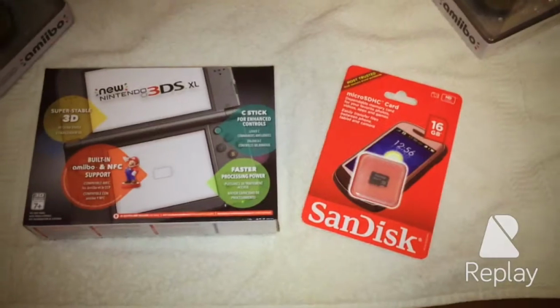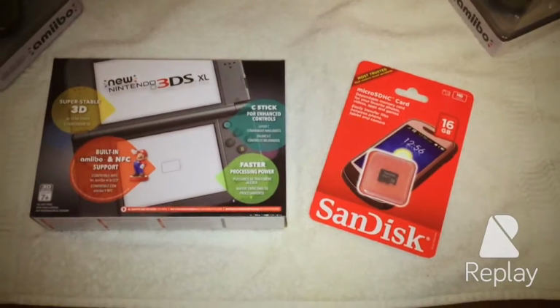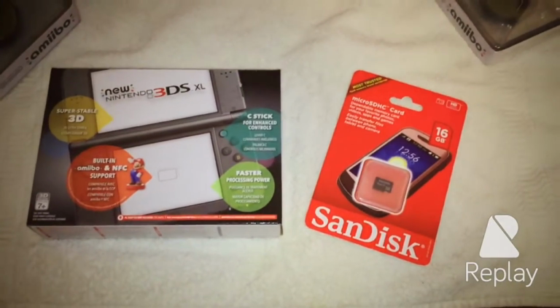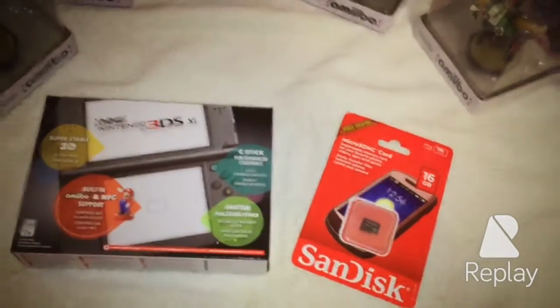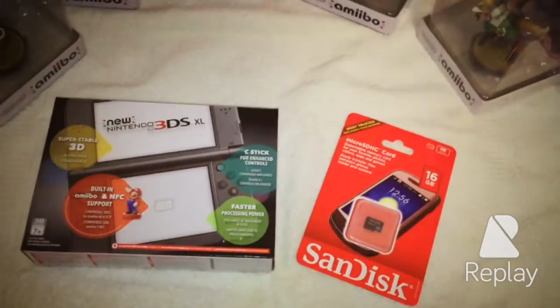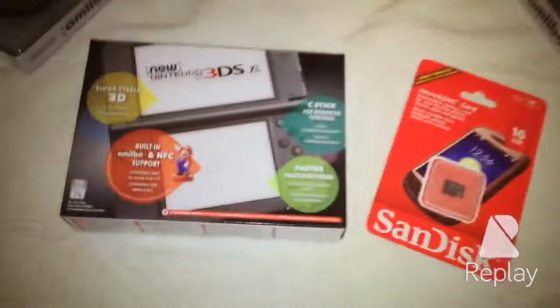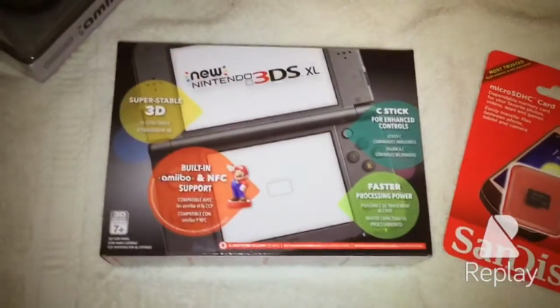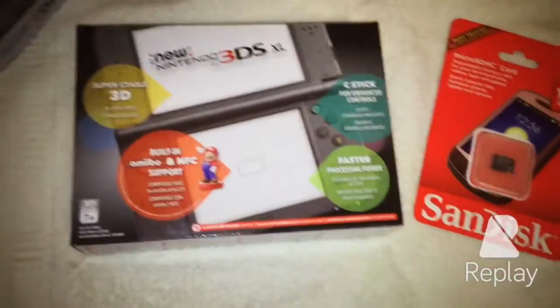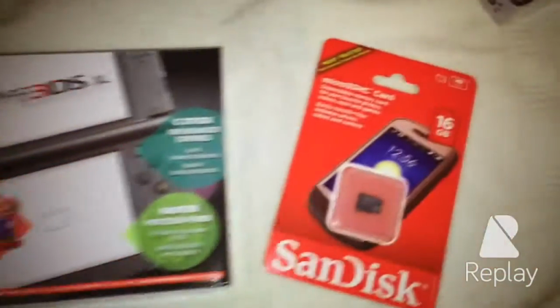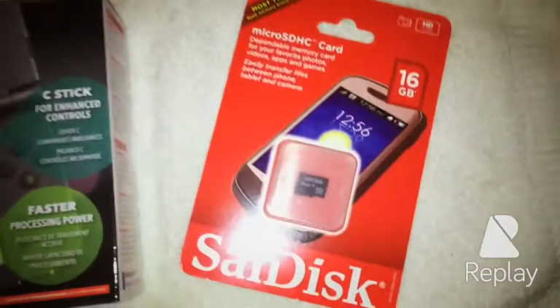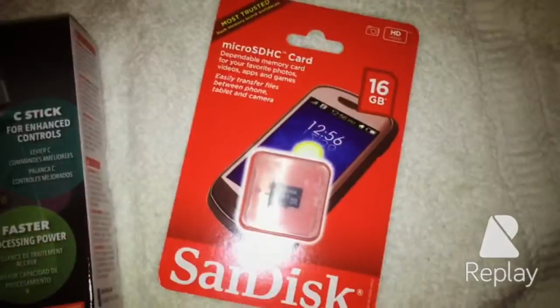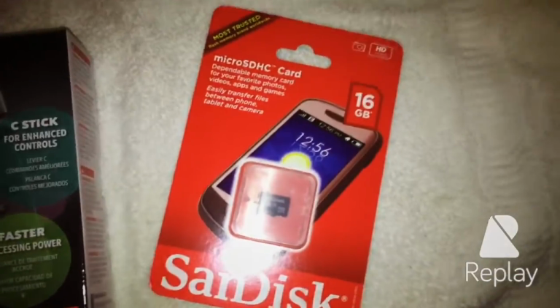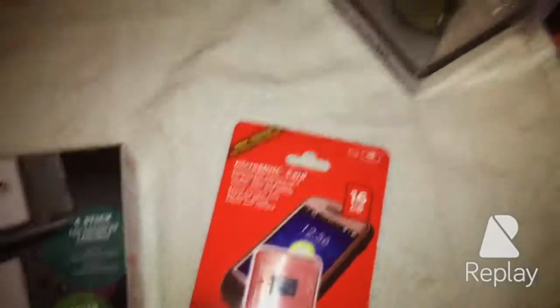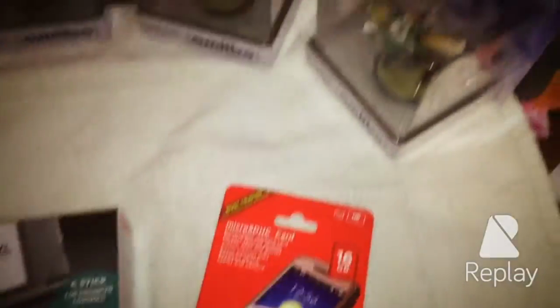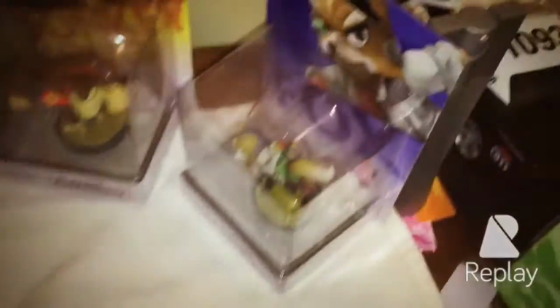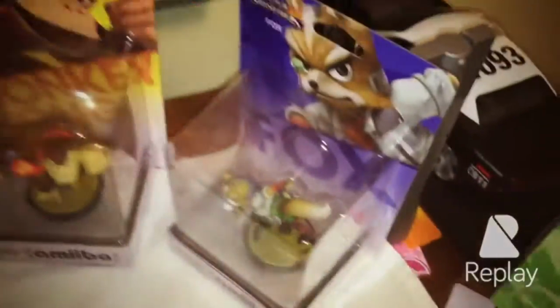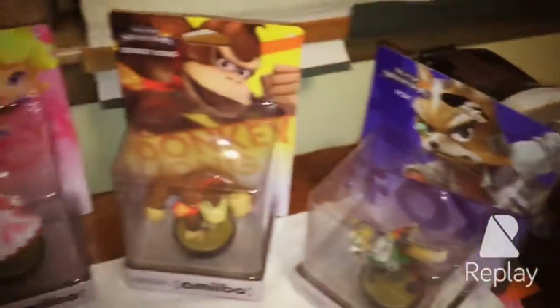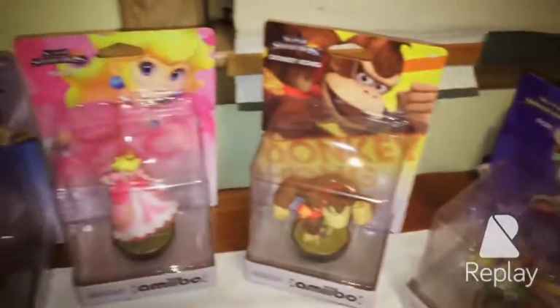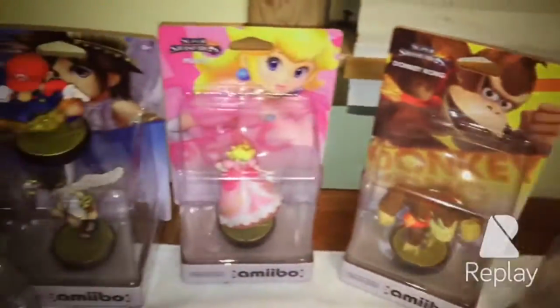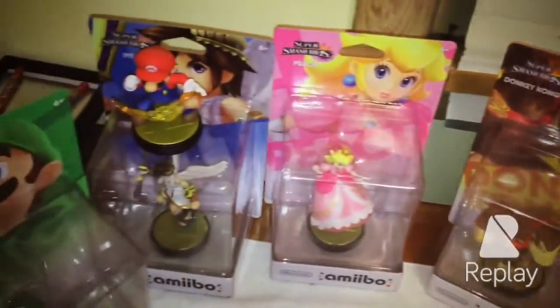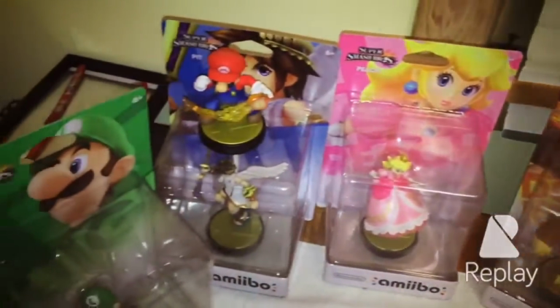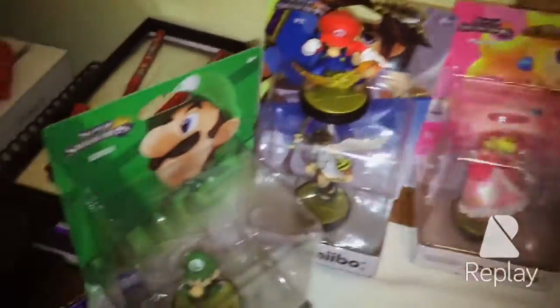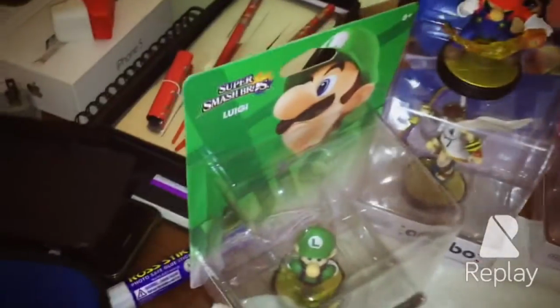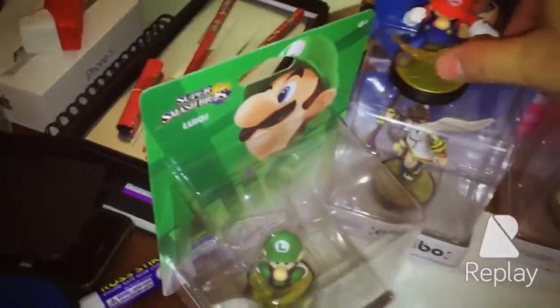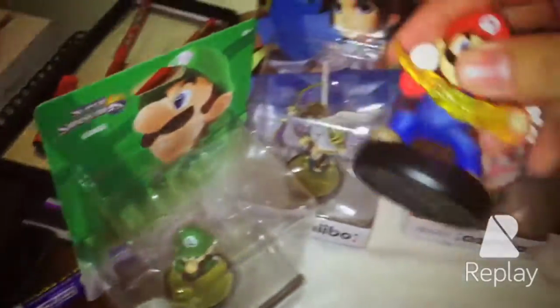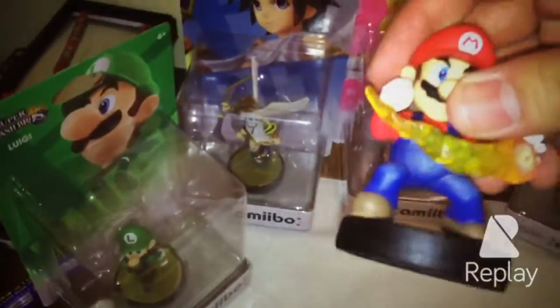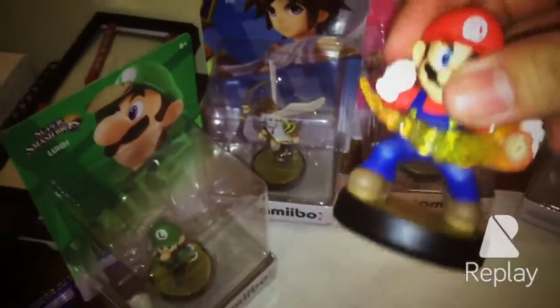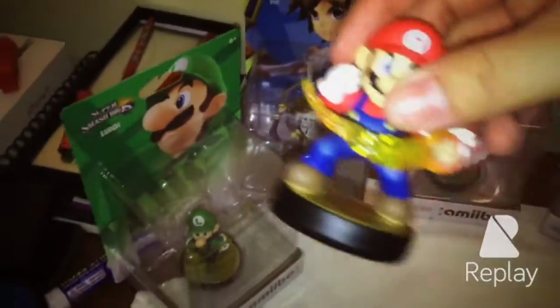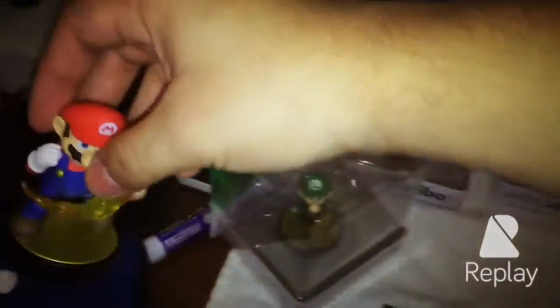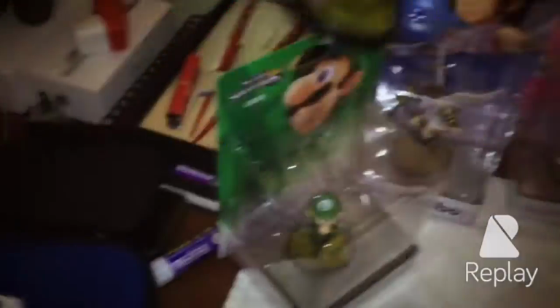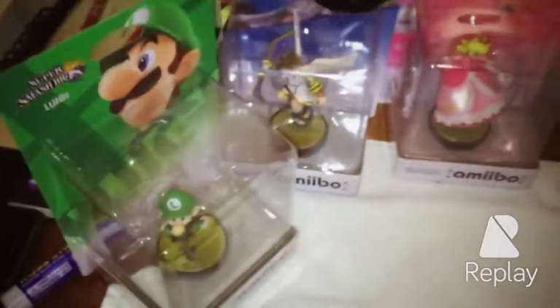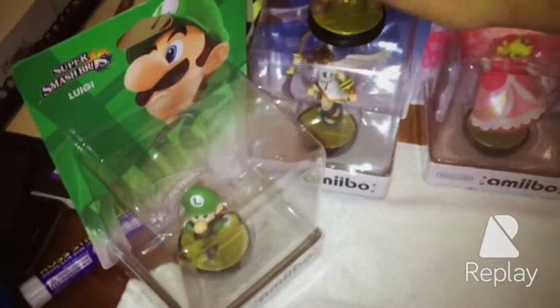Hello there you guys. I got my new Nintendo 3DS XL out with the 16GB micro SD card, and I've been waiting for a long time to finally unbox it — except for this guy because he's already been unboxed. I'll put him right there on top.